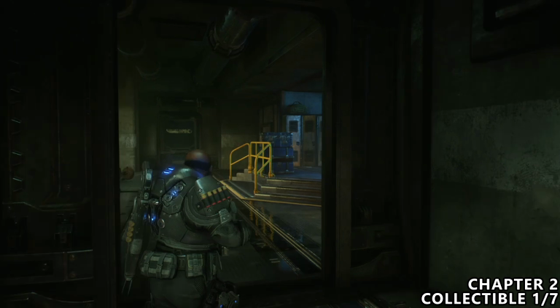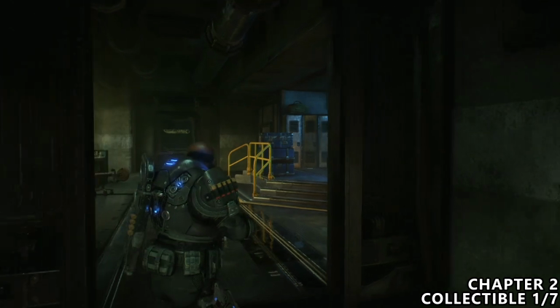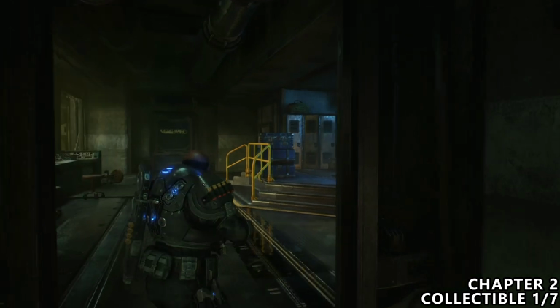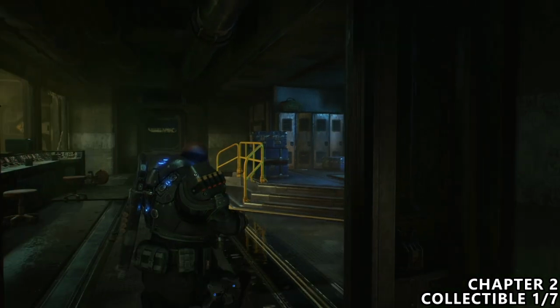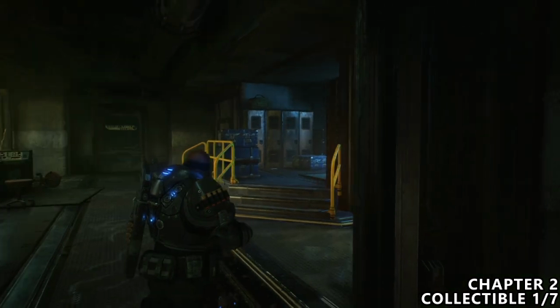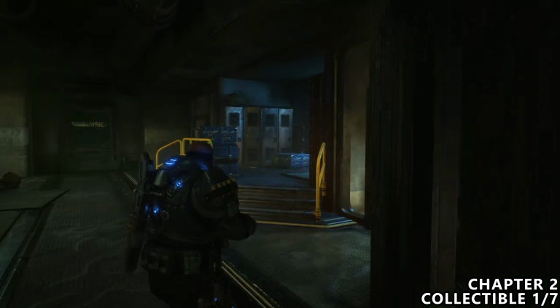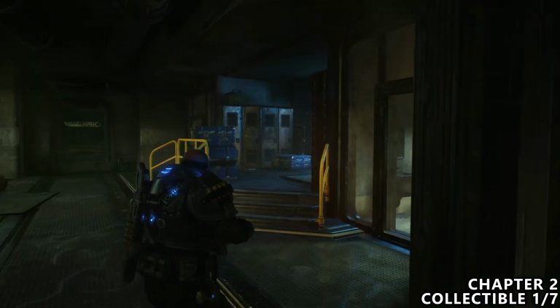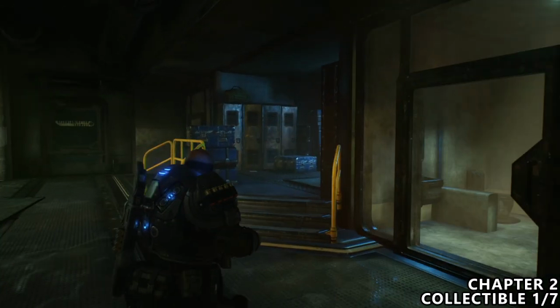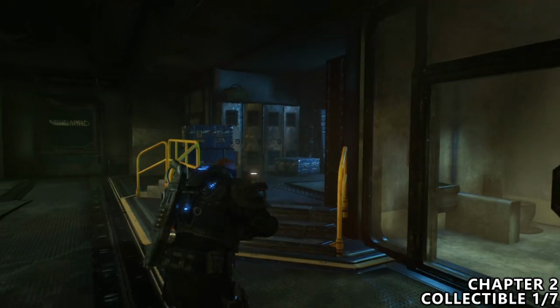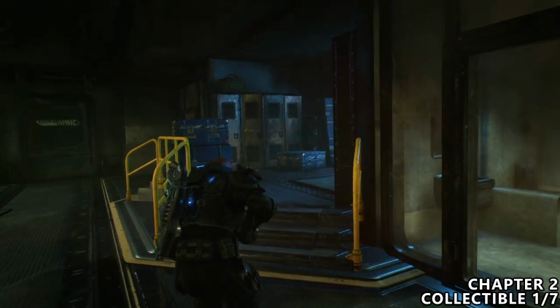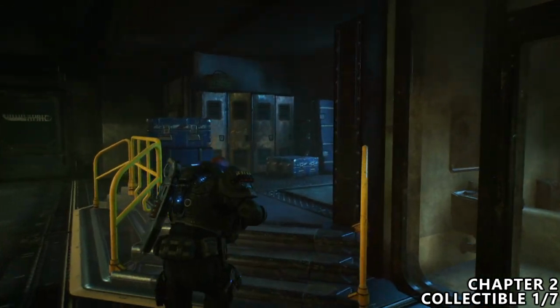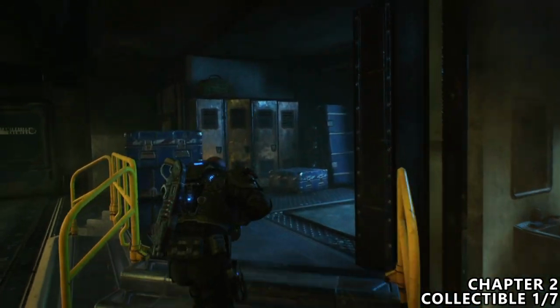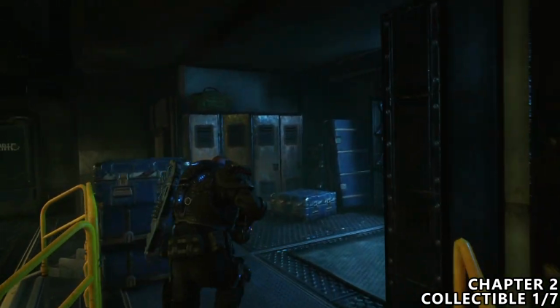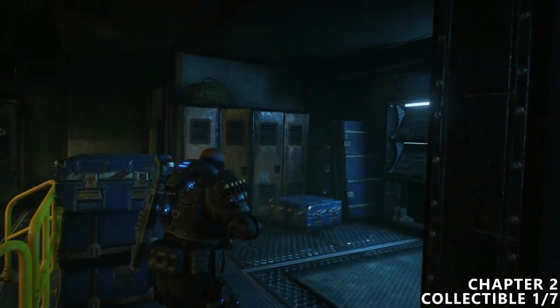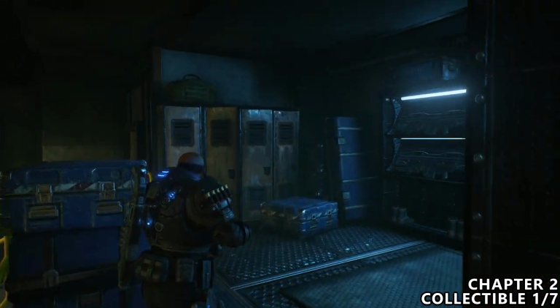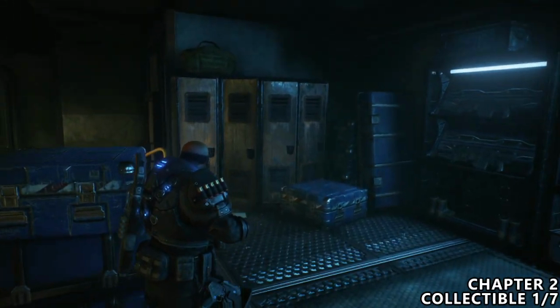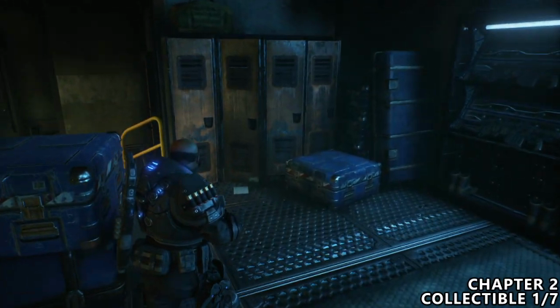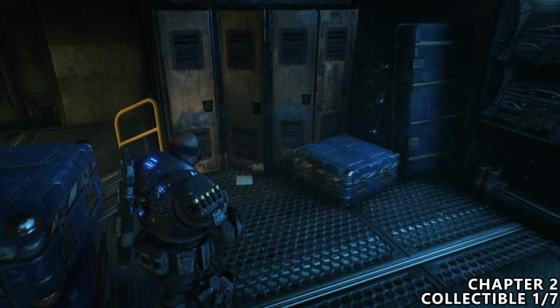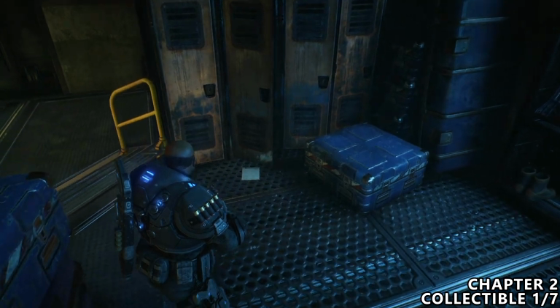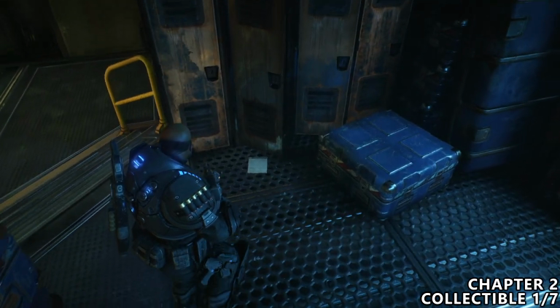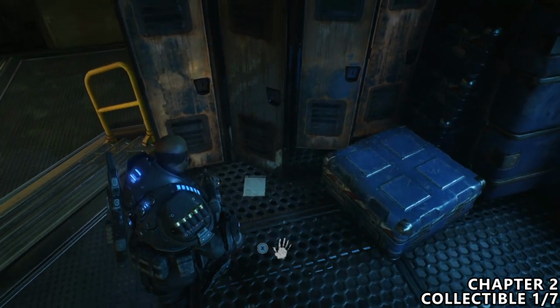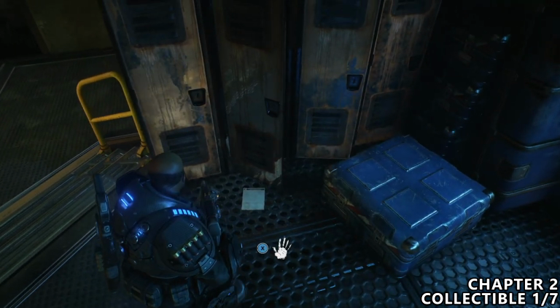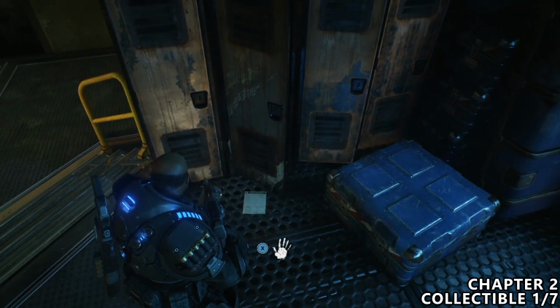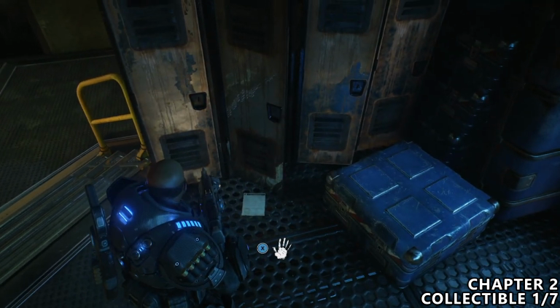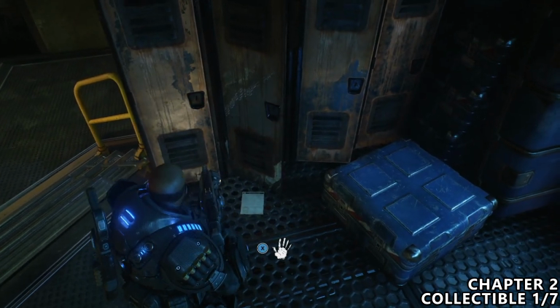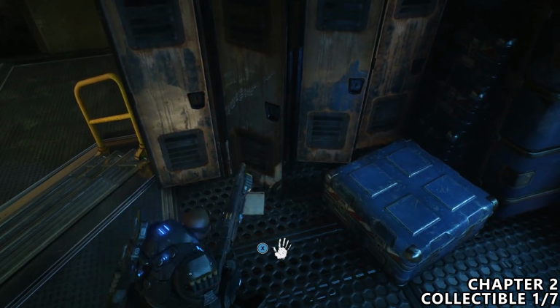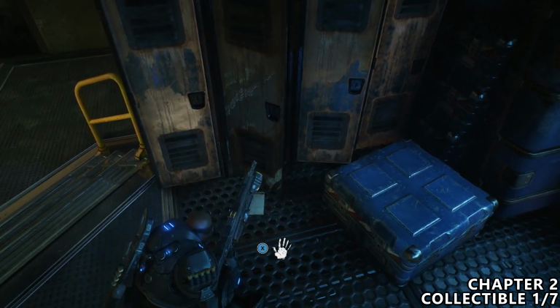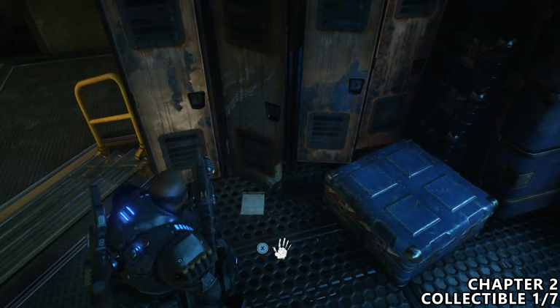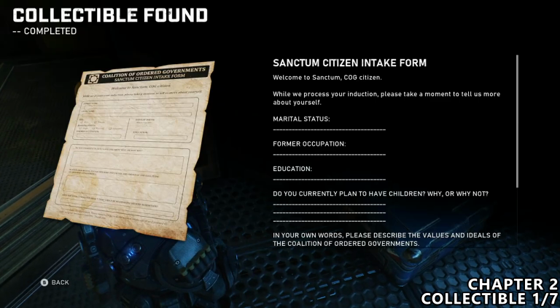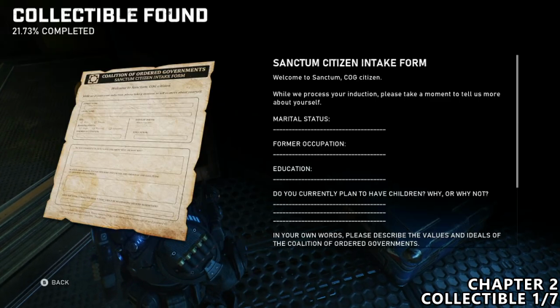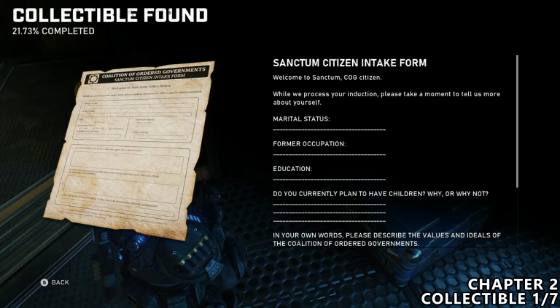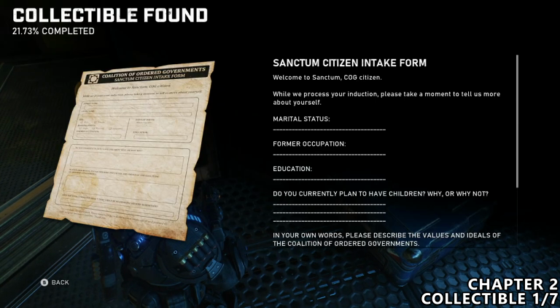There is a small little side area here that is very optional and easily missable if you're not looking at every corner. You can find a bunch of weapons and ammo here, but on the ground there is also a collectible note, which we'll want to grab before moving on.